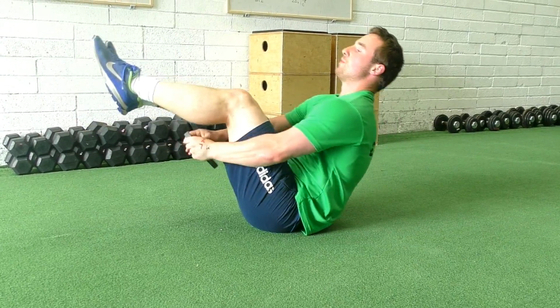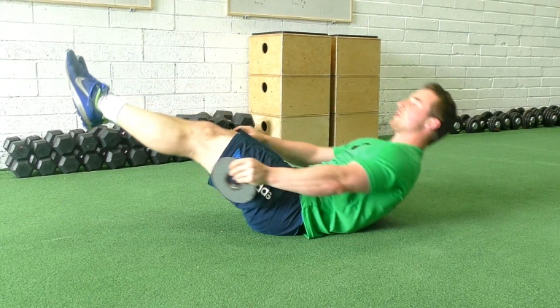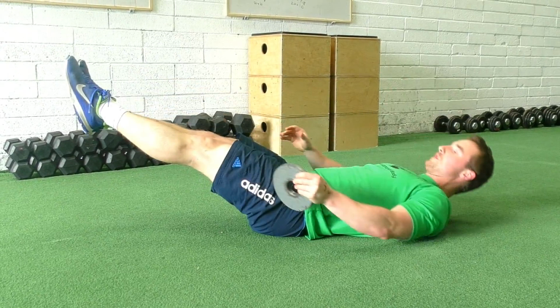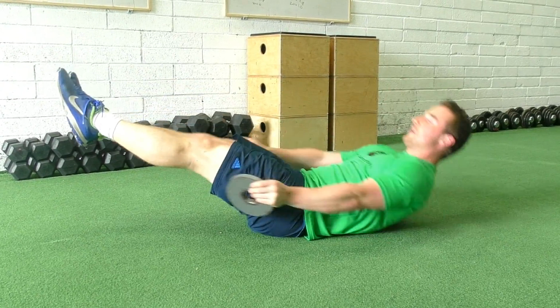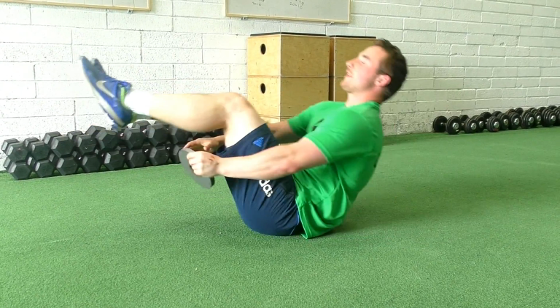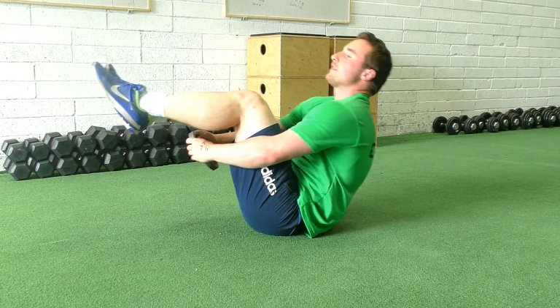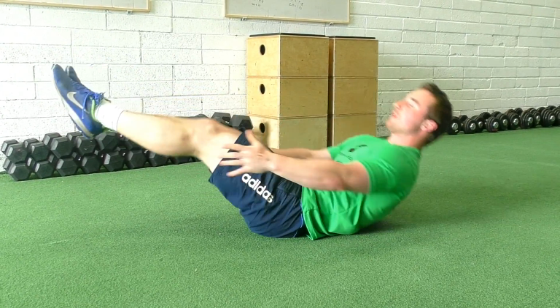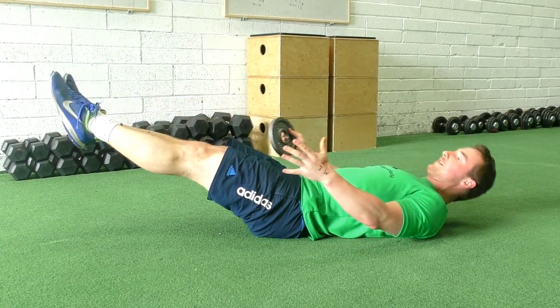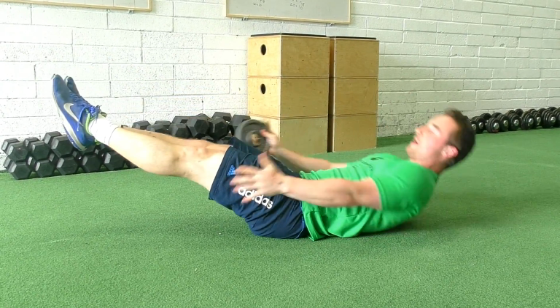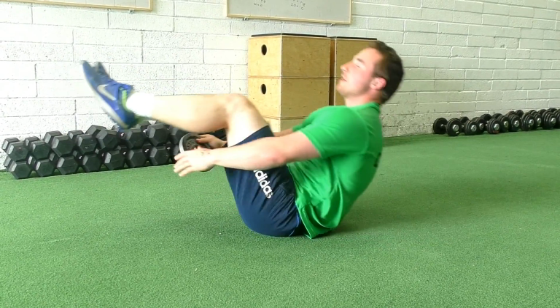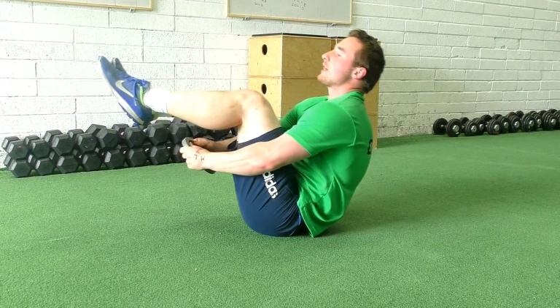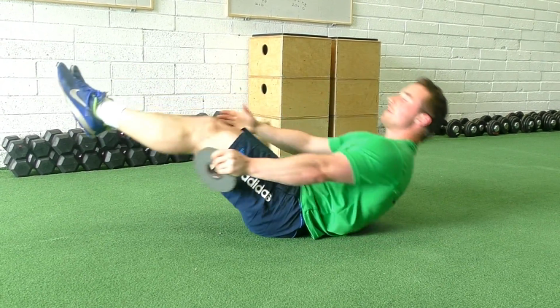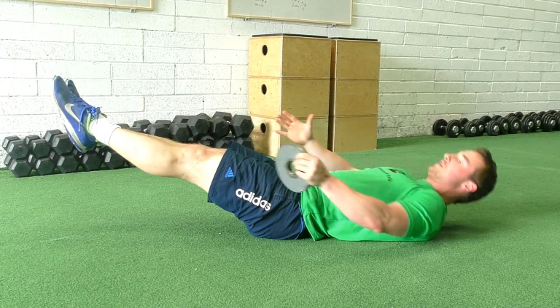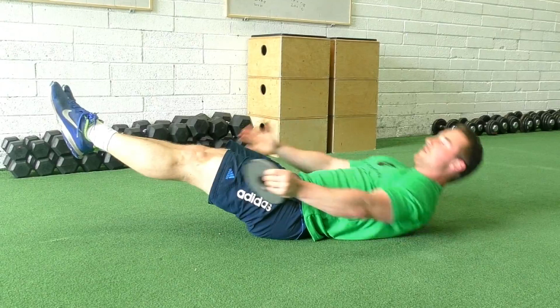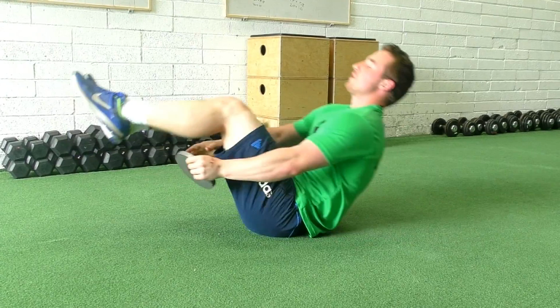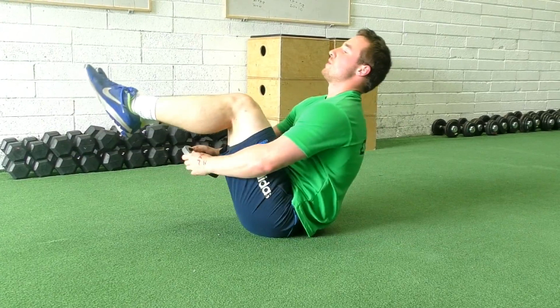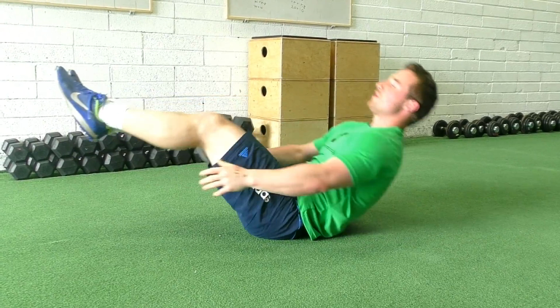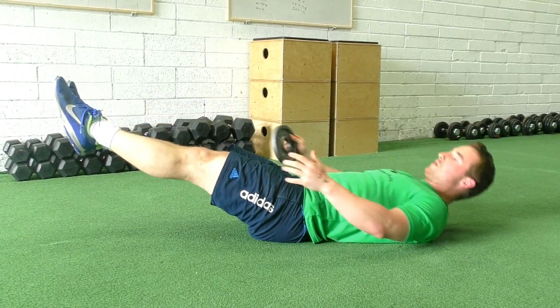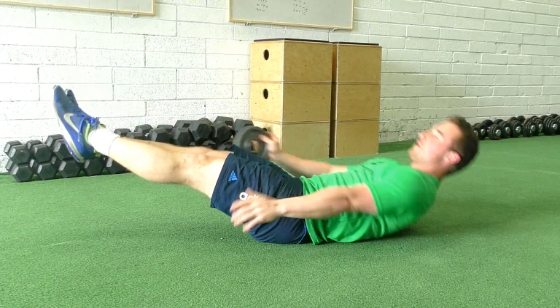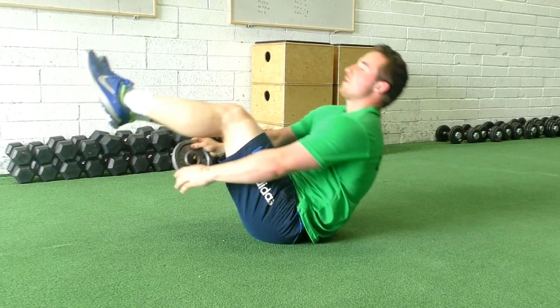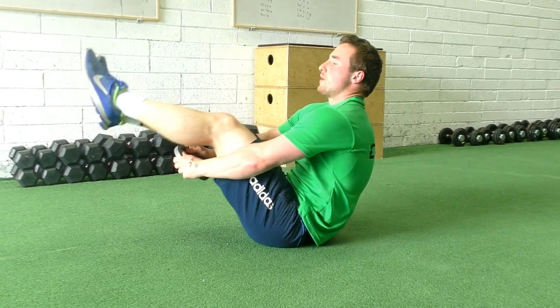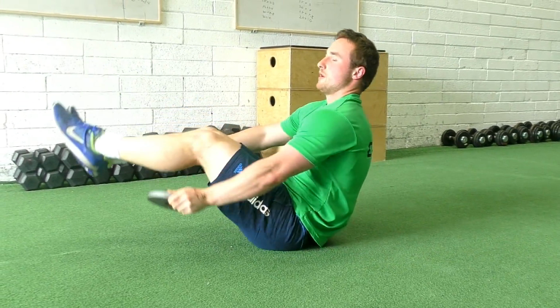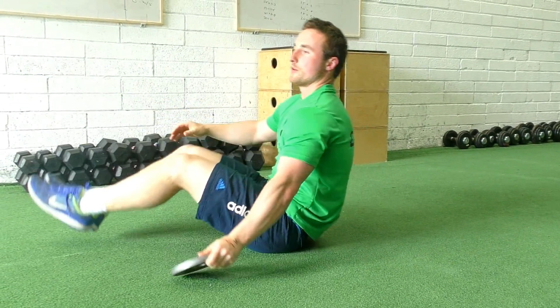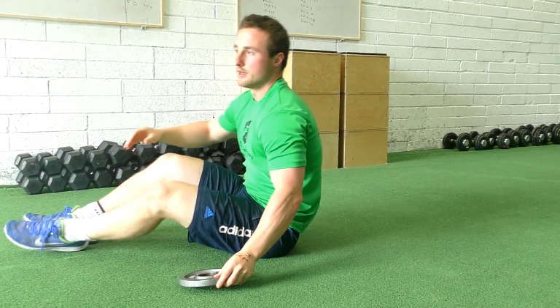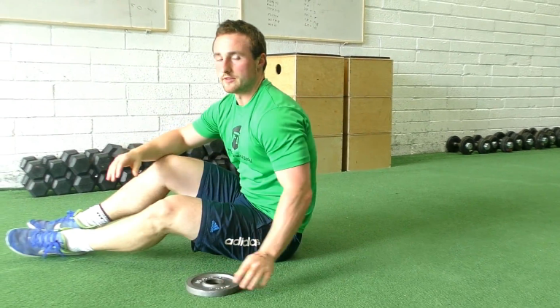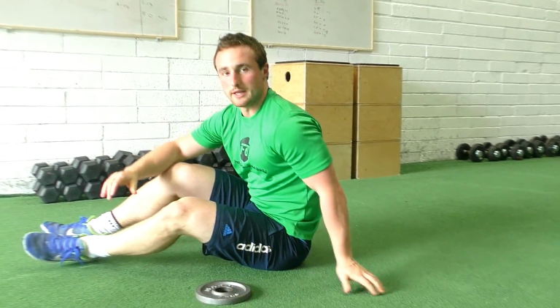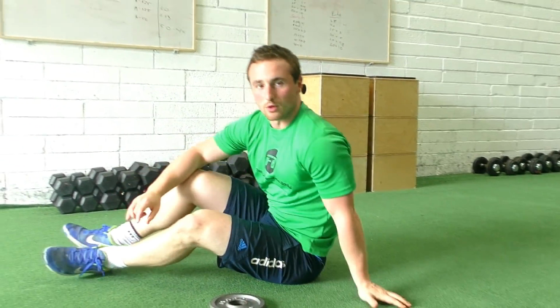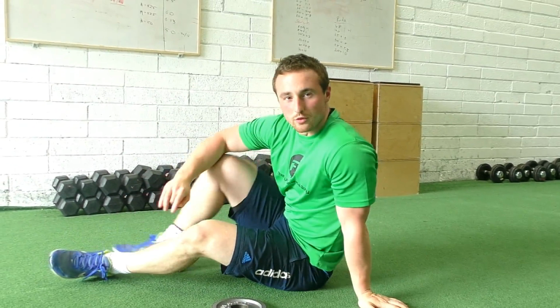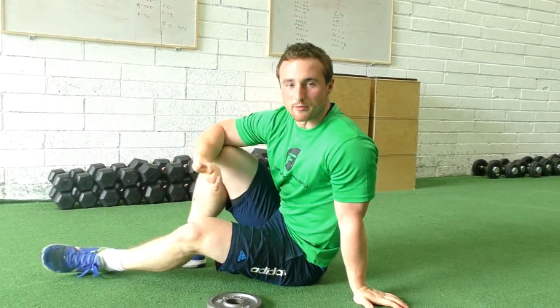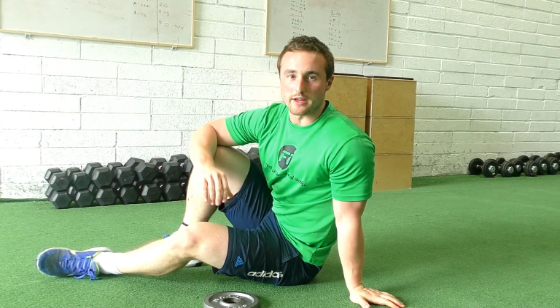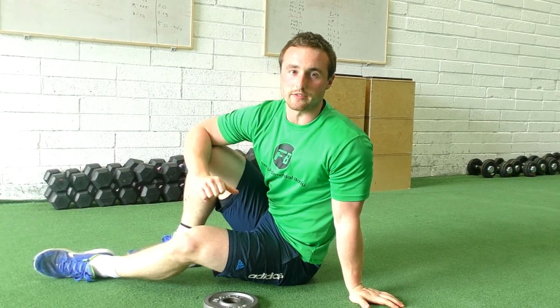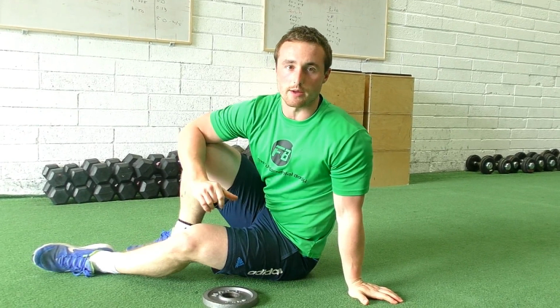Up, switch — extend out the legs and the body, get tight. And typically we're going to be doing them for about 10 or 15 reps.